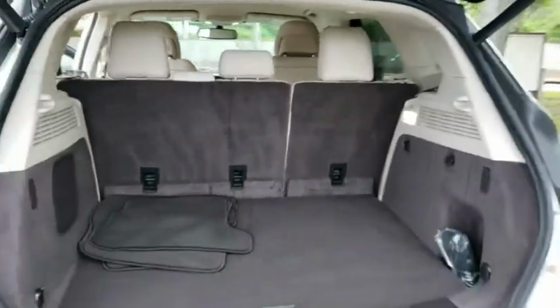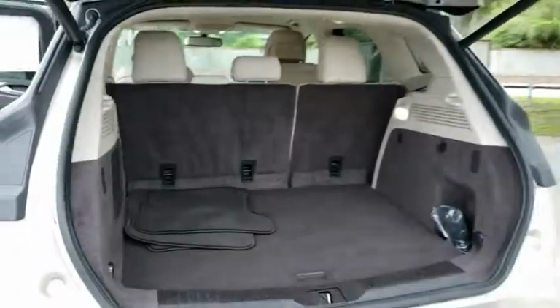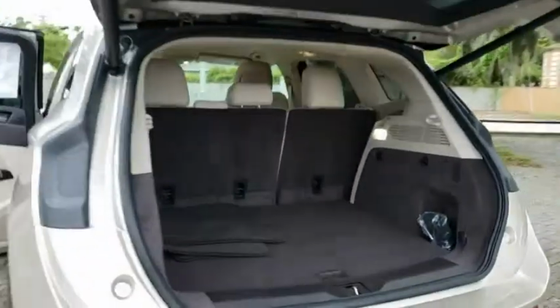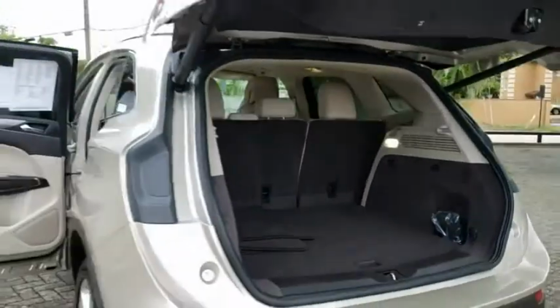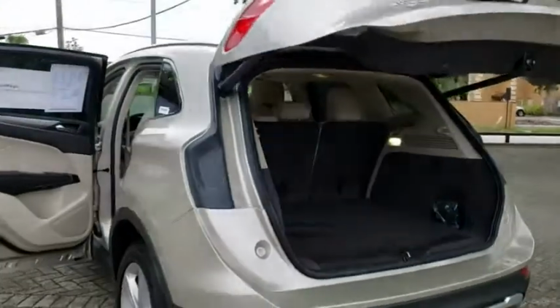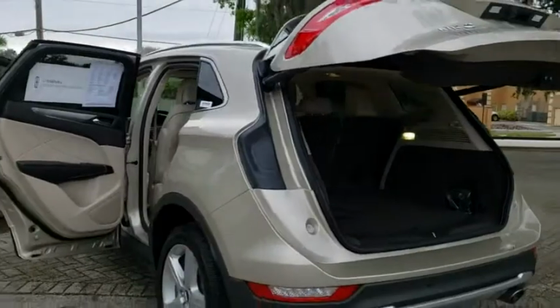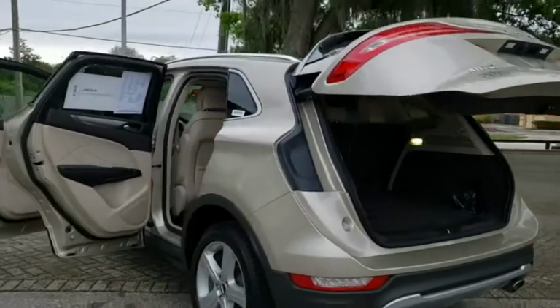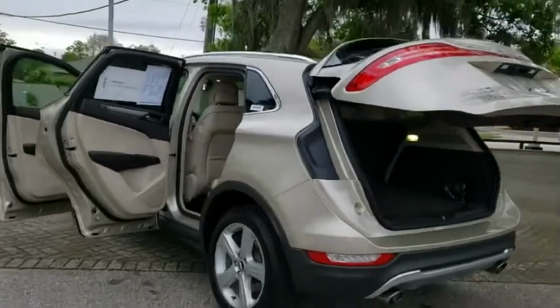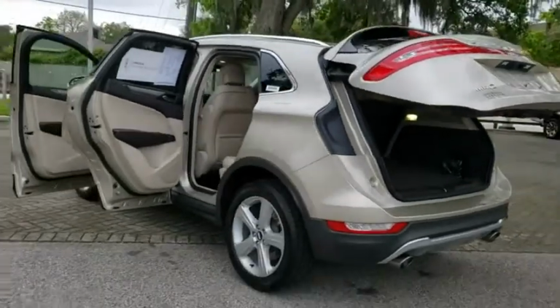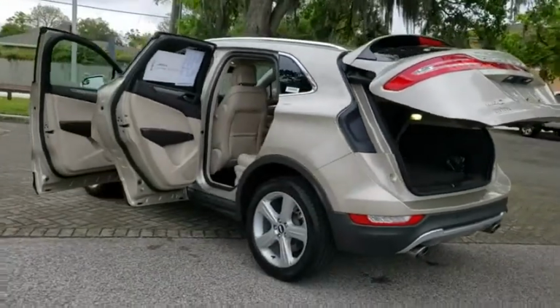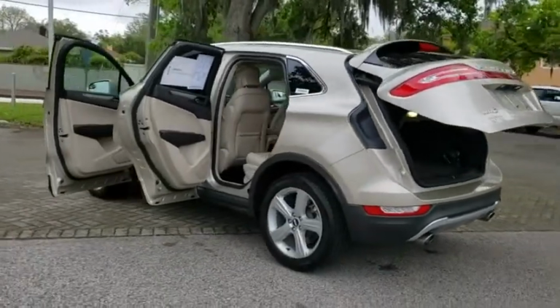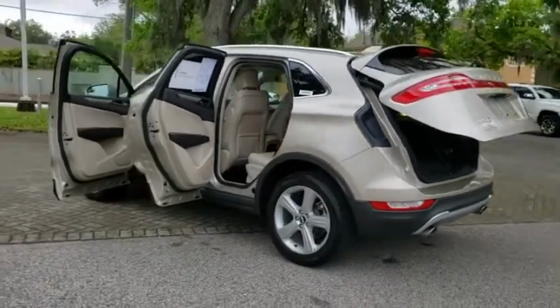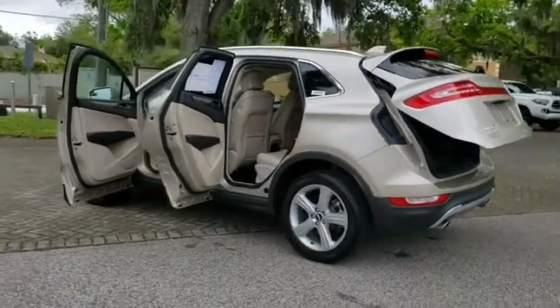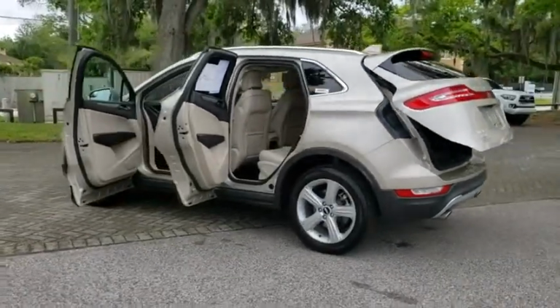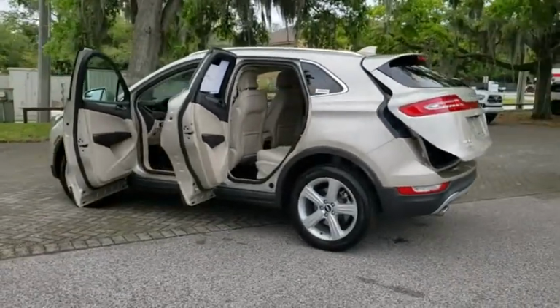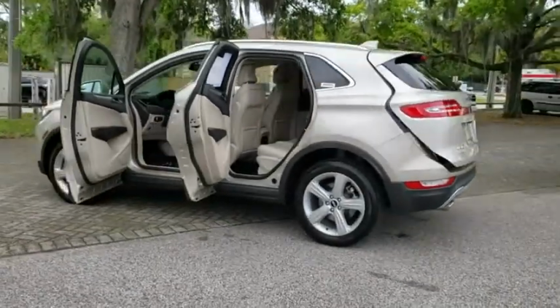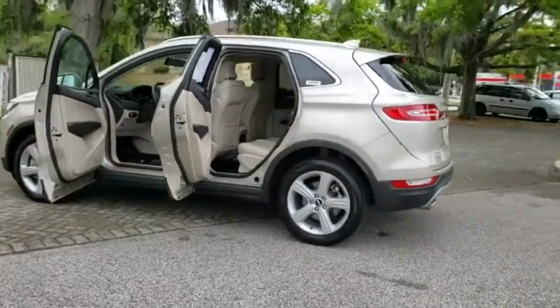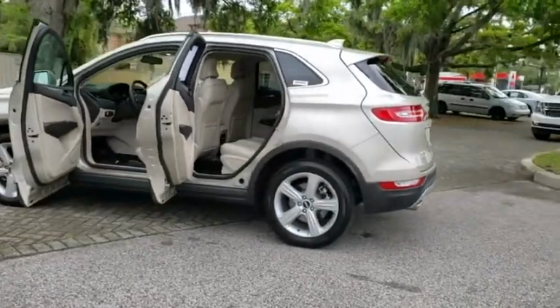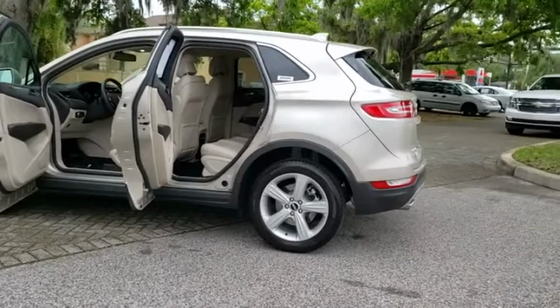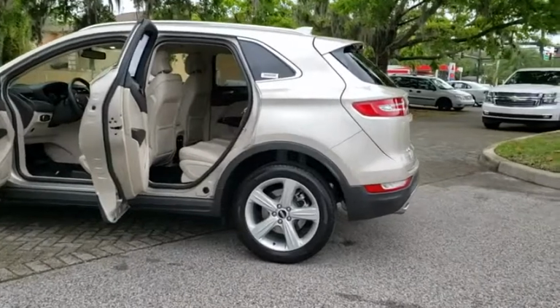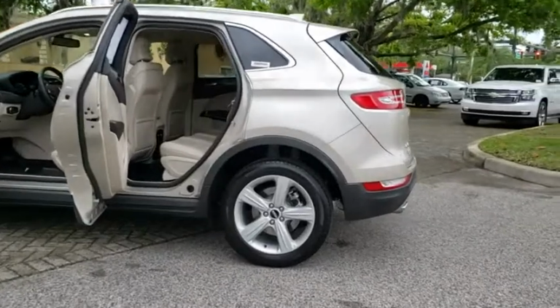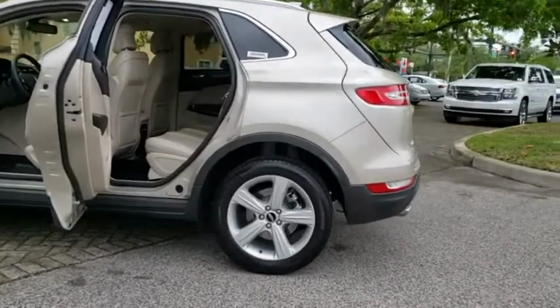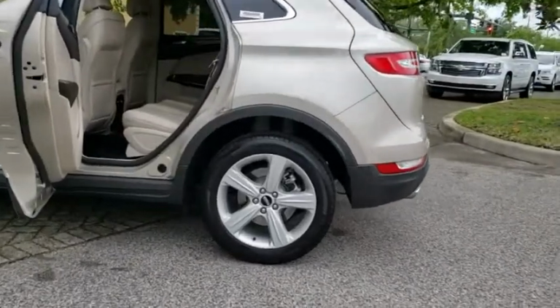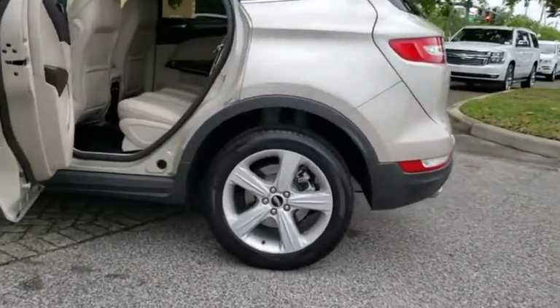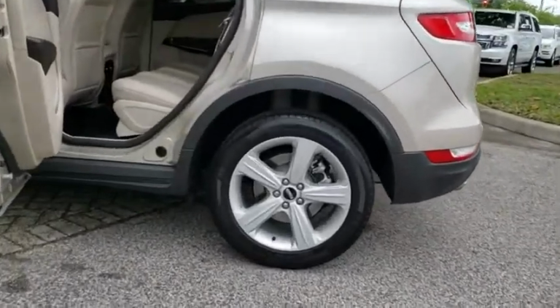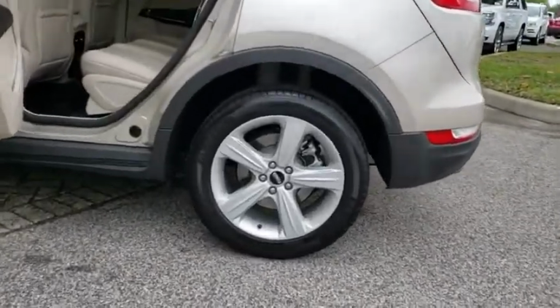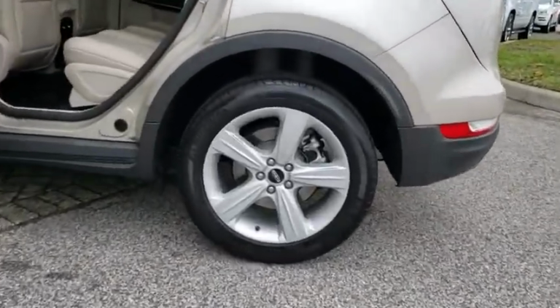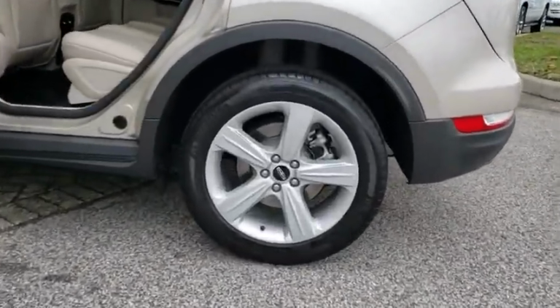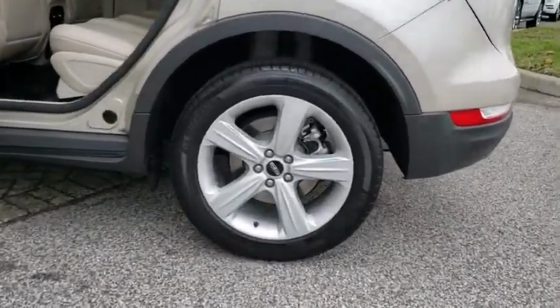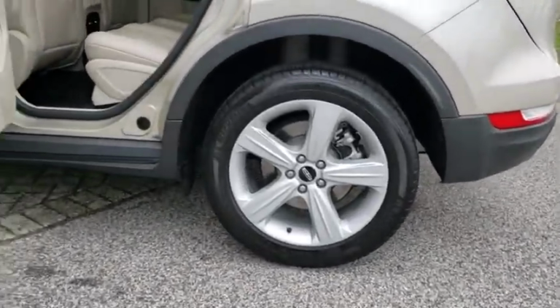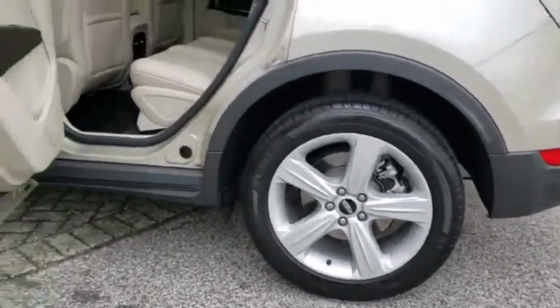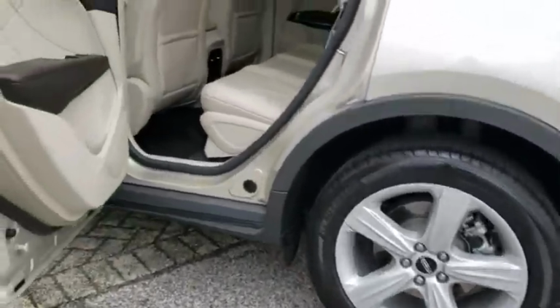Backup camera, power passenger seat, keyless entry, steering wheel audio controls, power liftgate, traction control, stability control, remote engine start, anti-lock braking system.